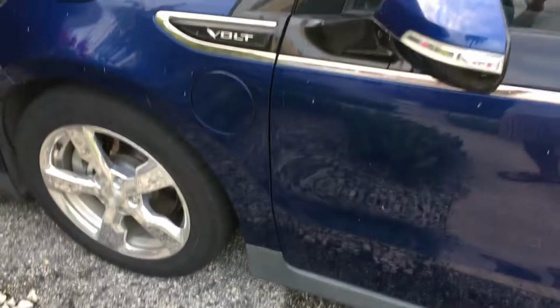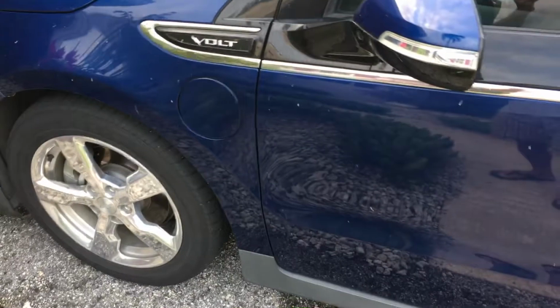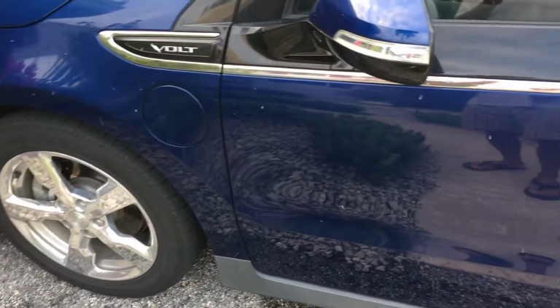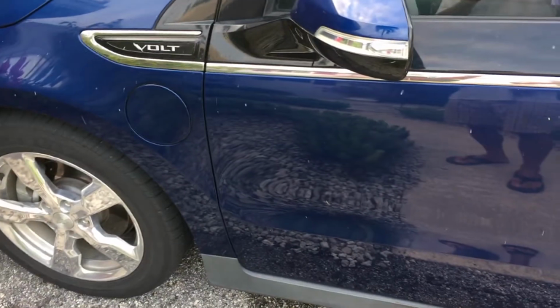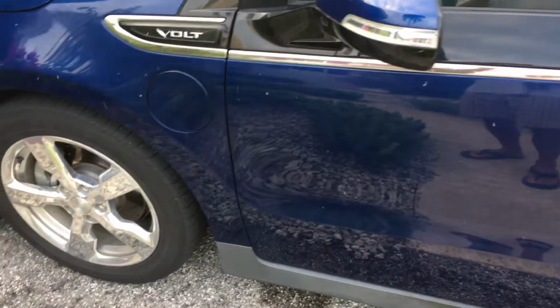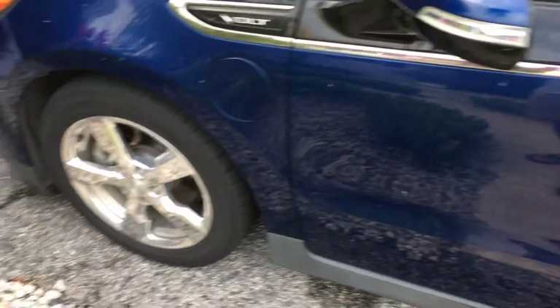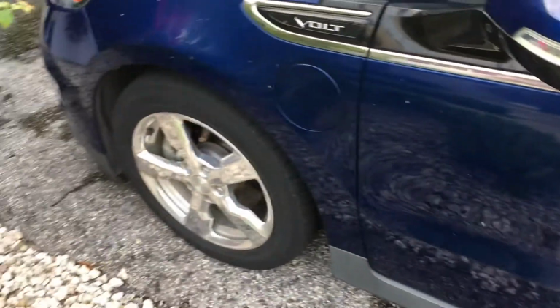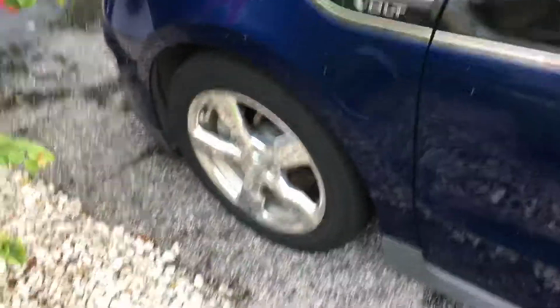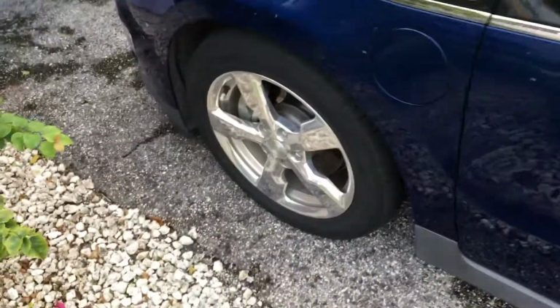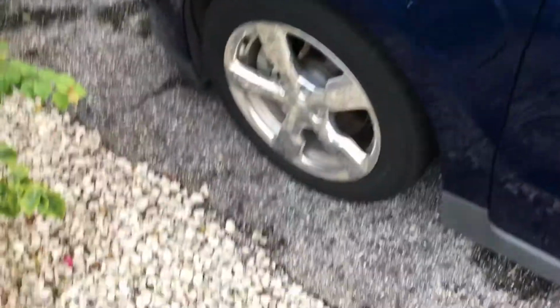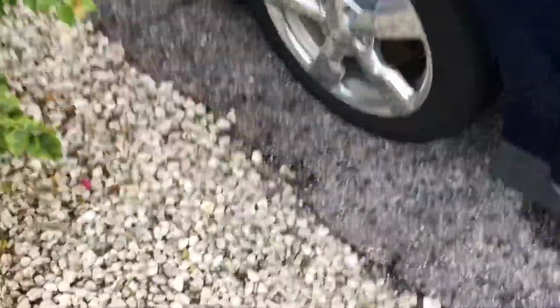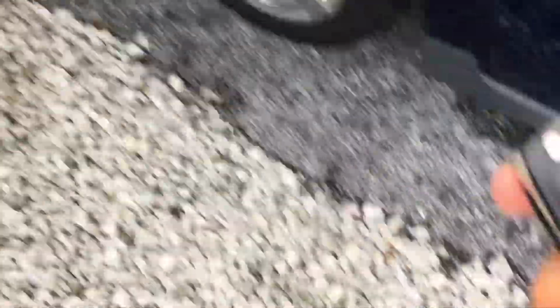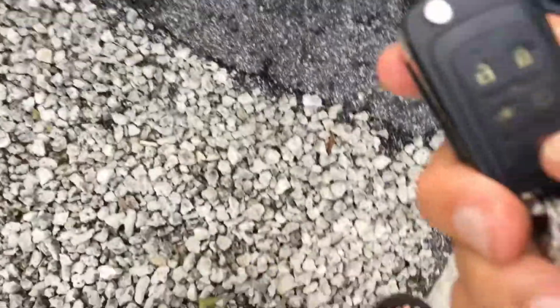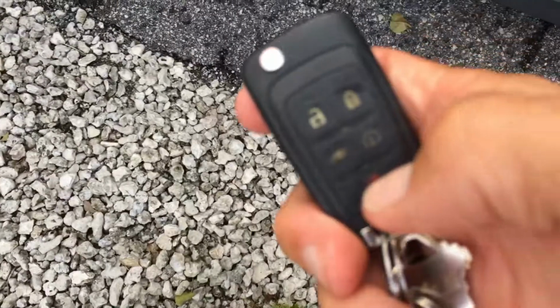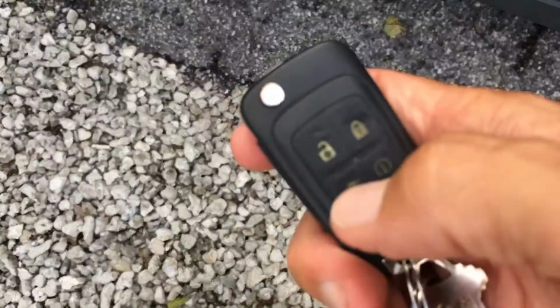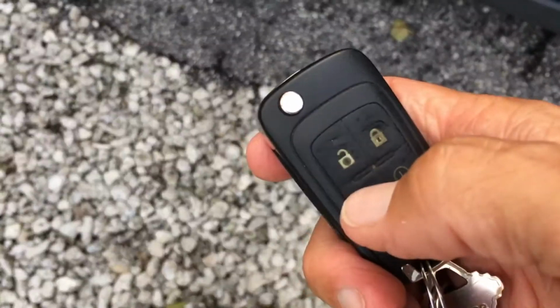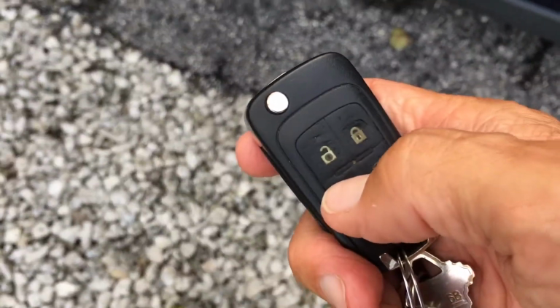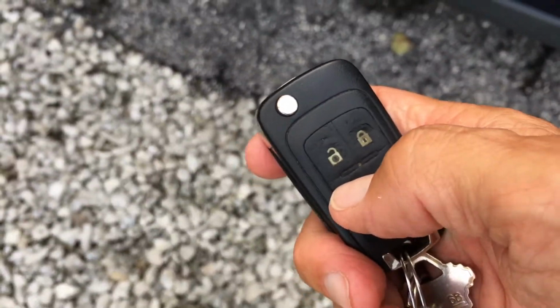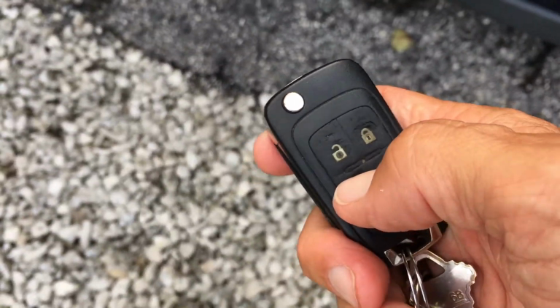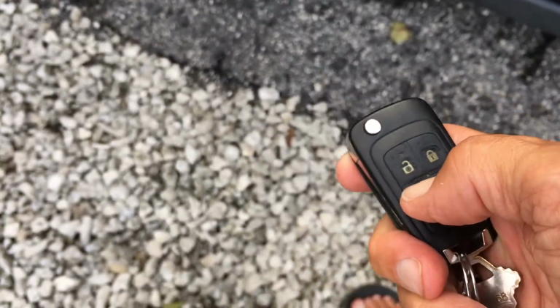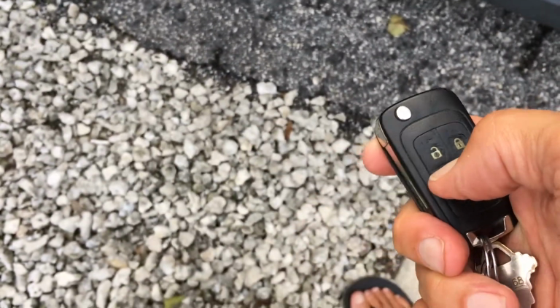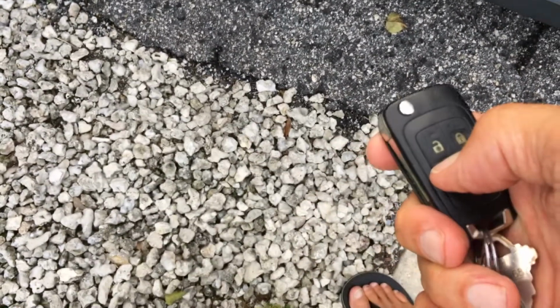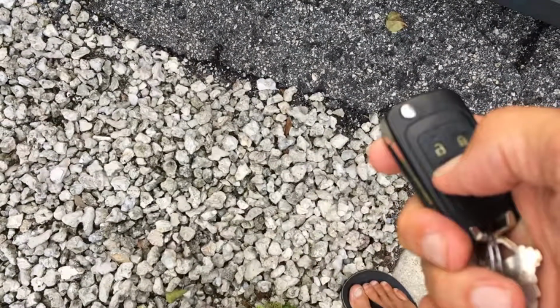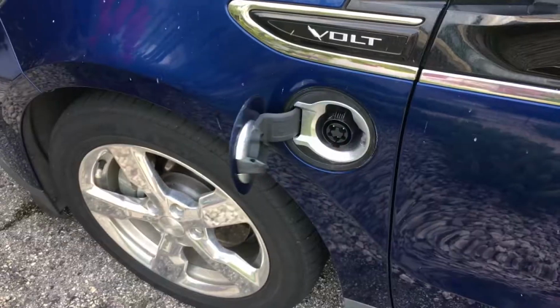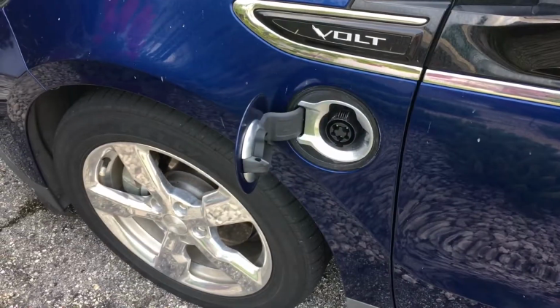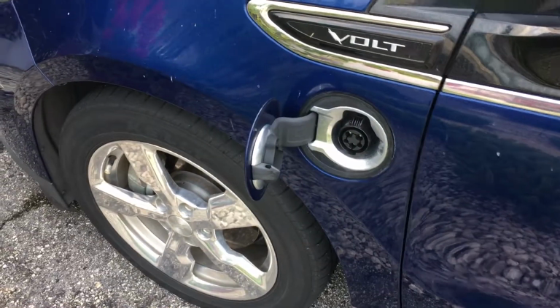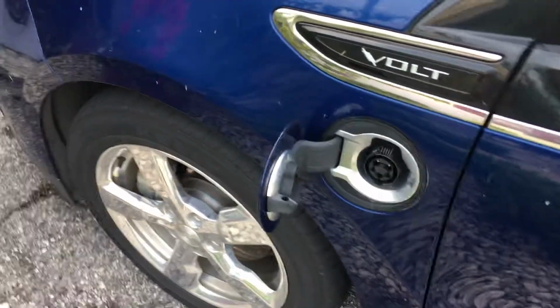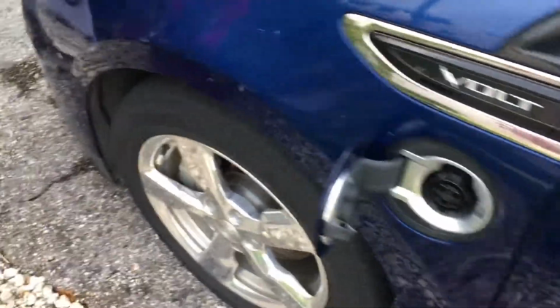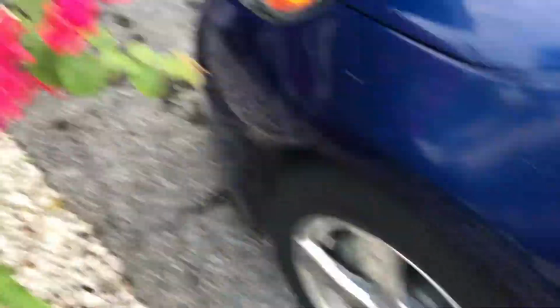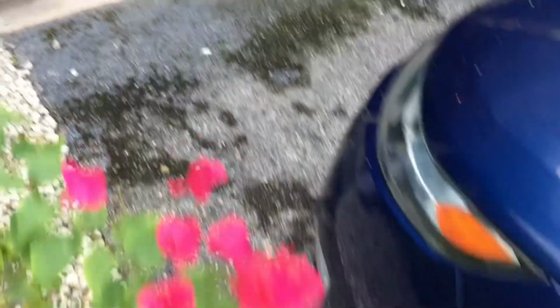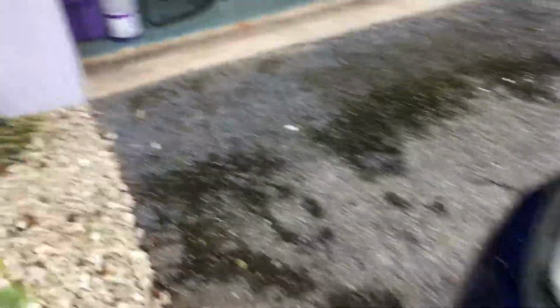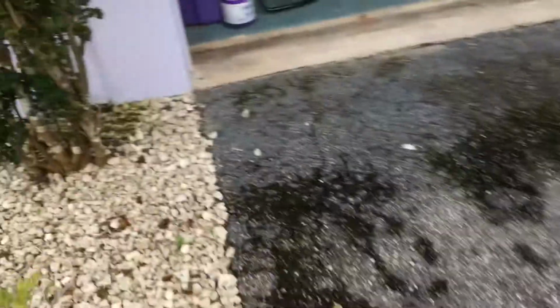This video is how to plug in and charge your Volt. First, you grab your FOB and press this little button and it opens up your charger door. I'm going to come over here.